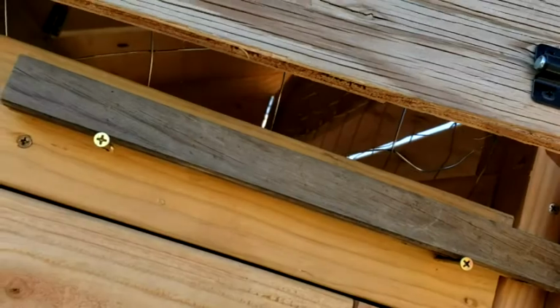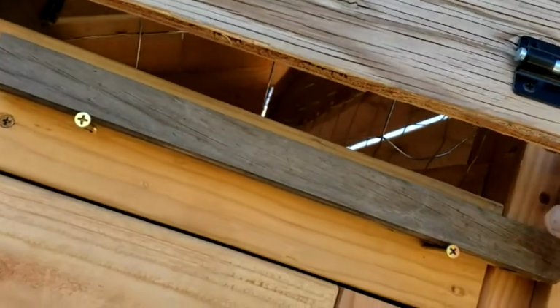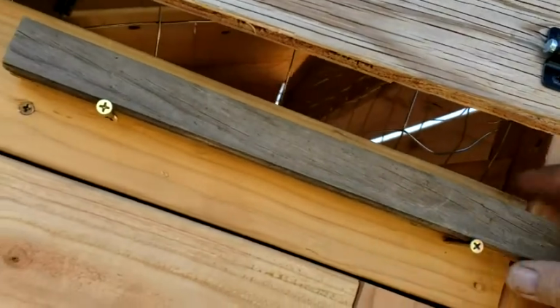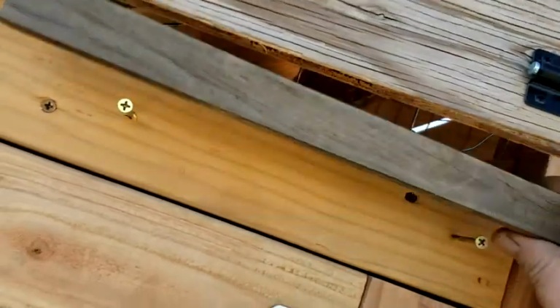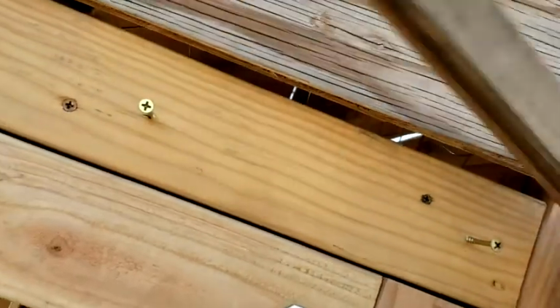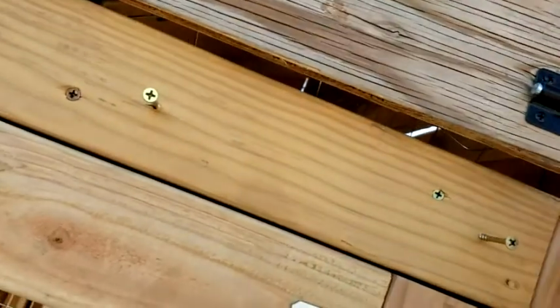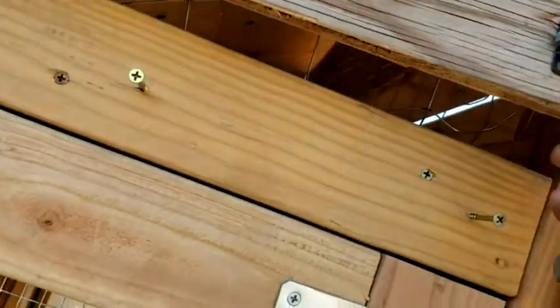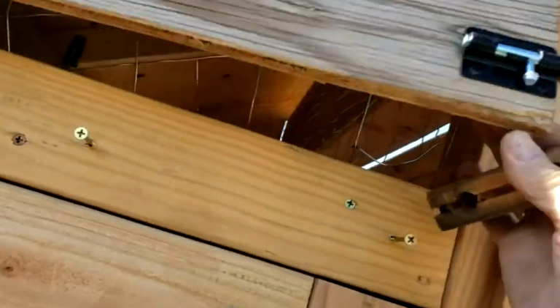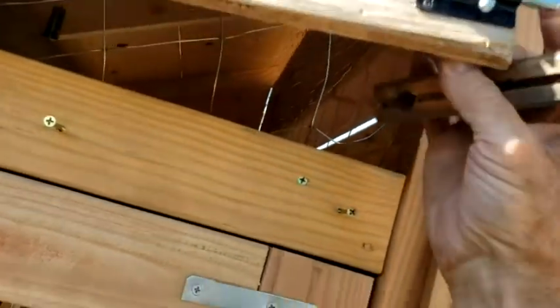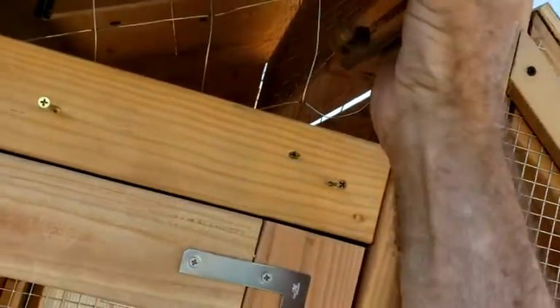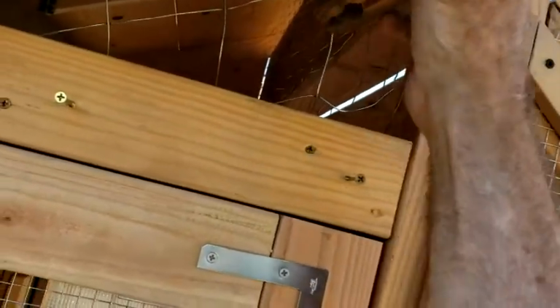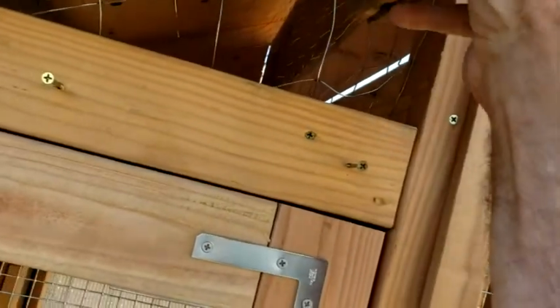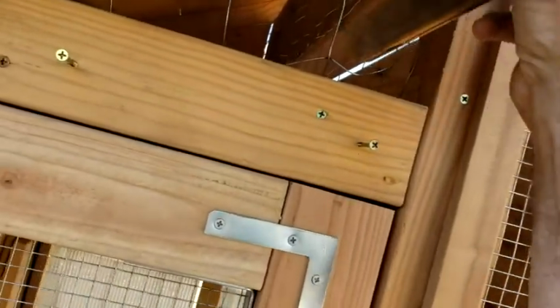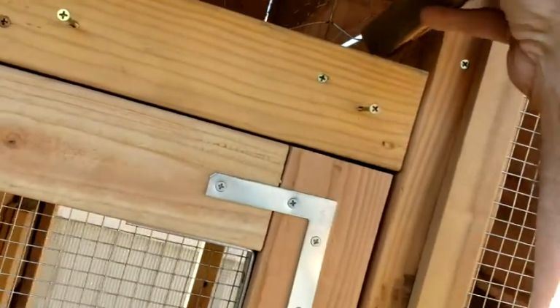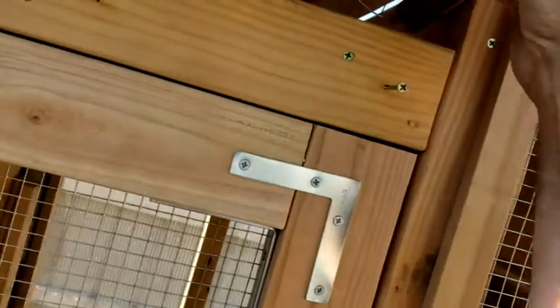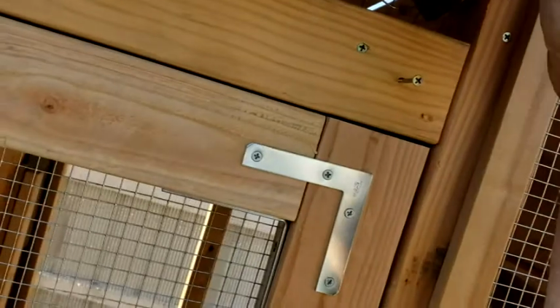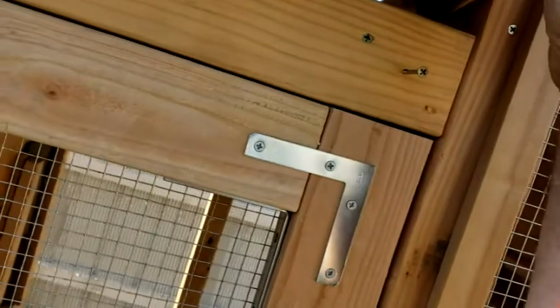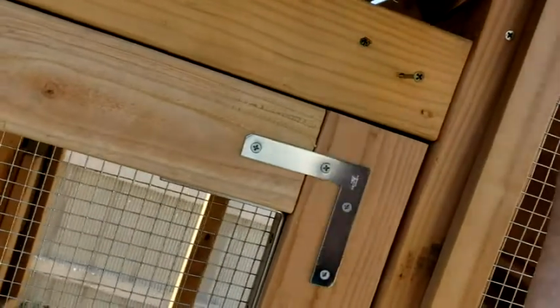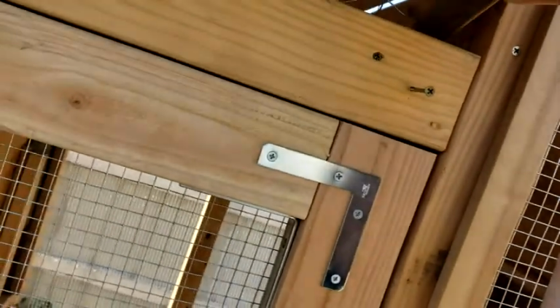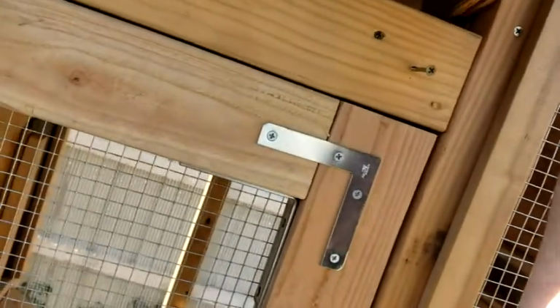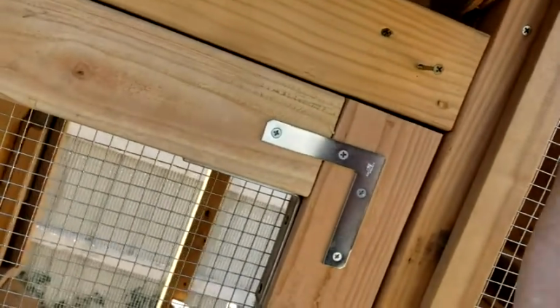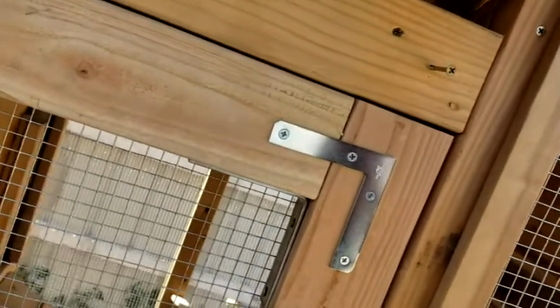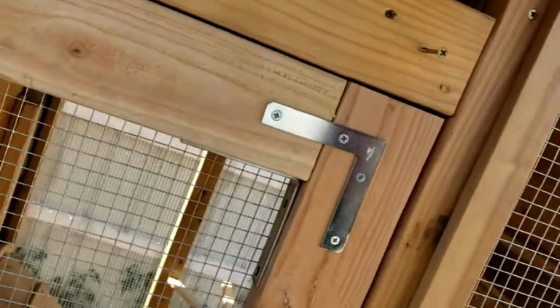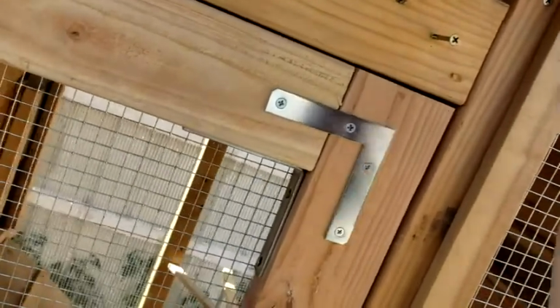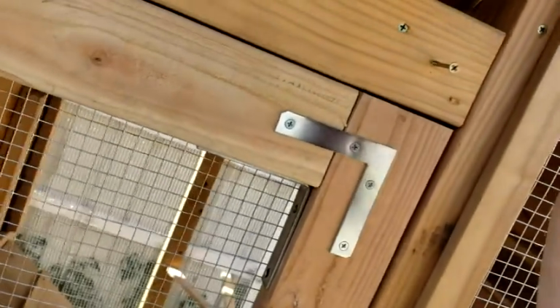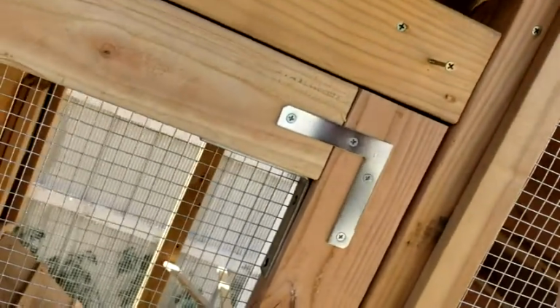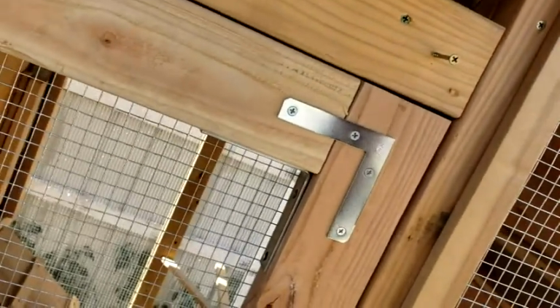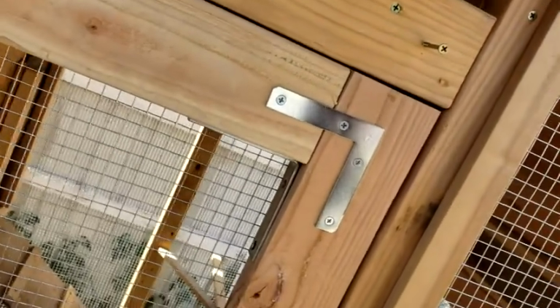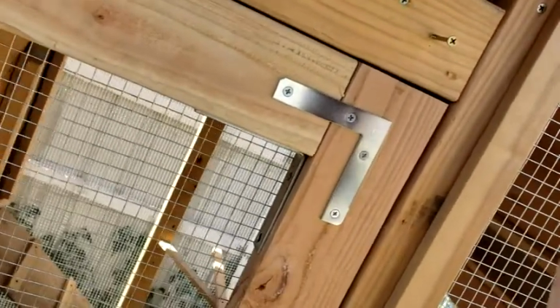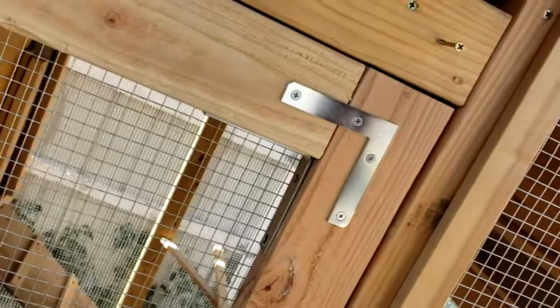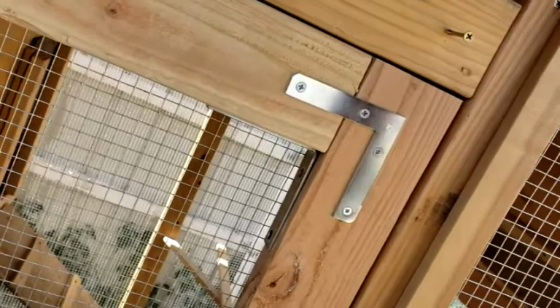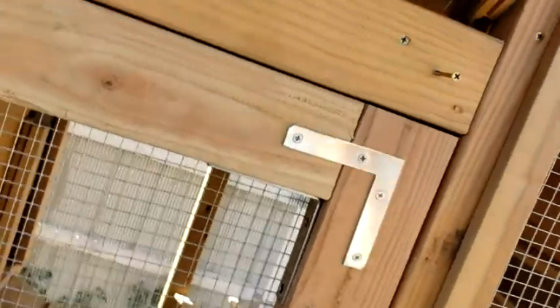I'm going to show you where I lock them up. It's not hard to do one-handed. There you go.